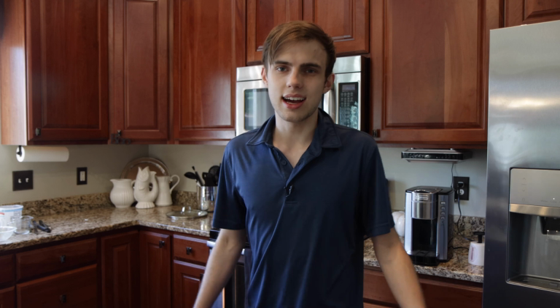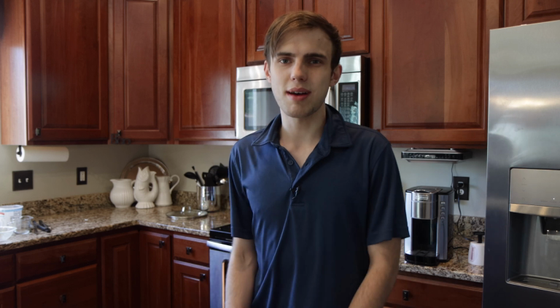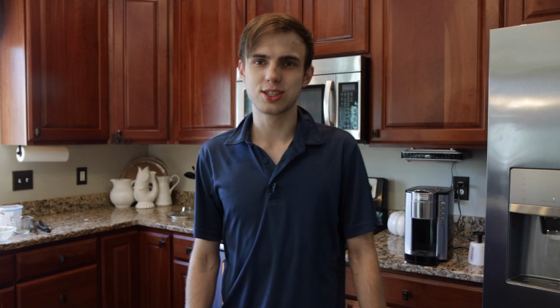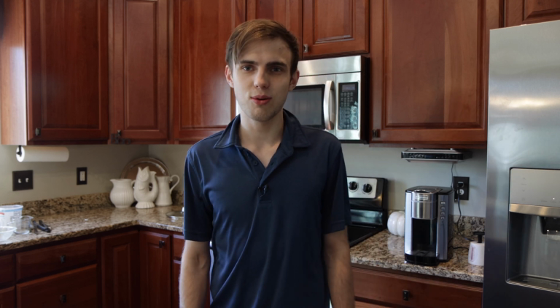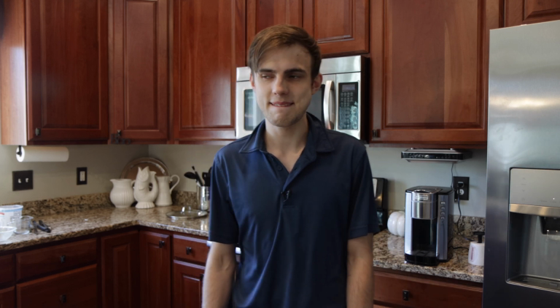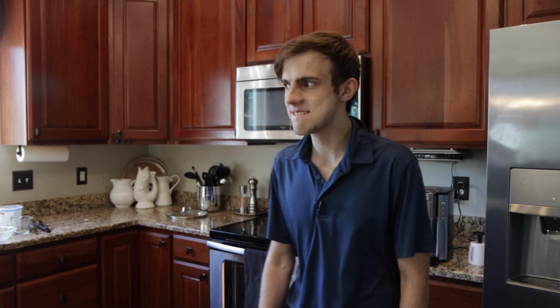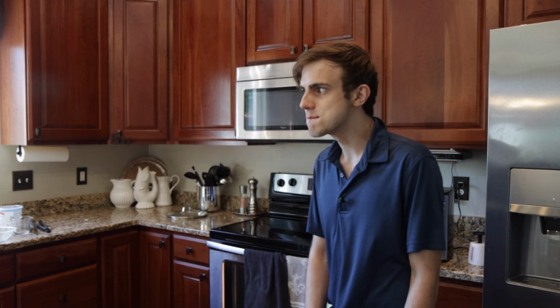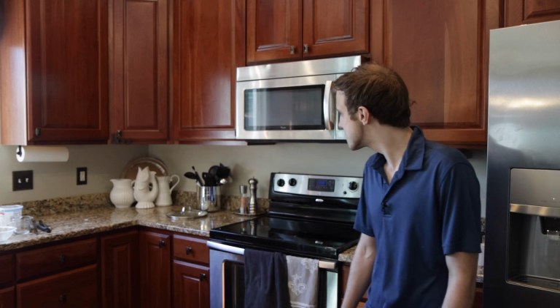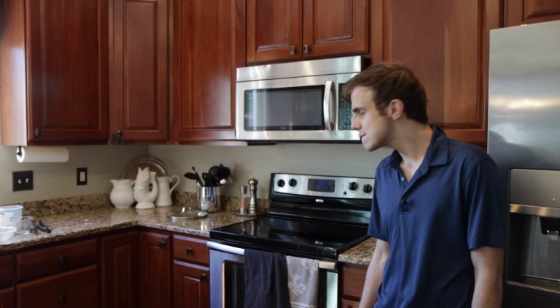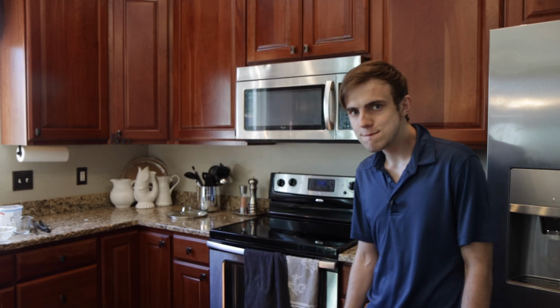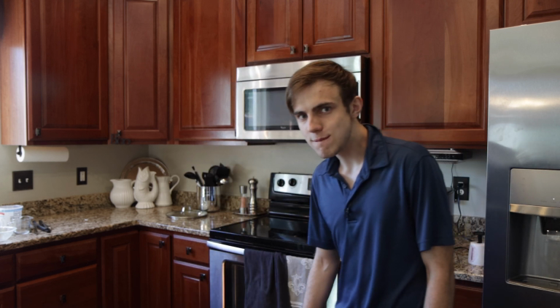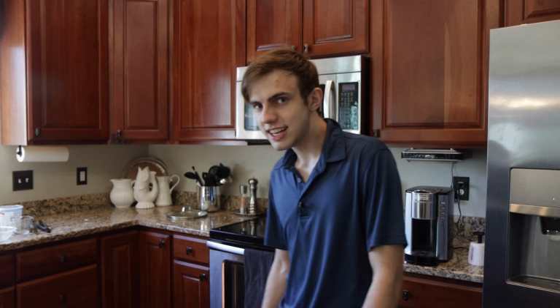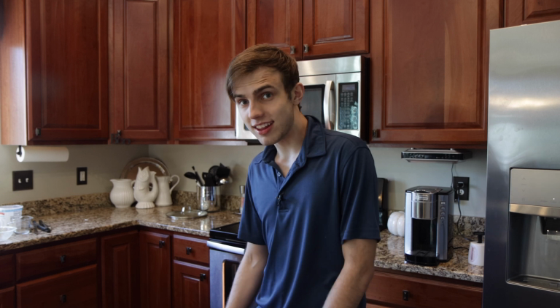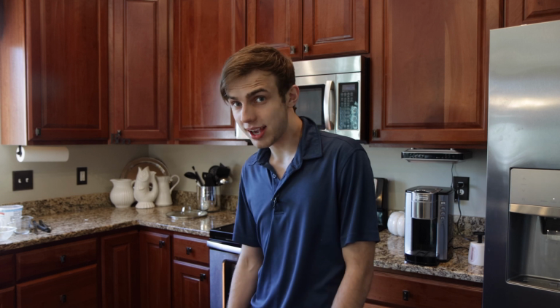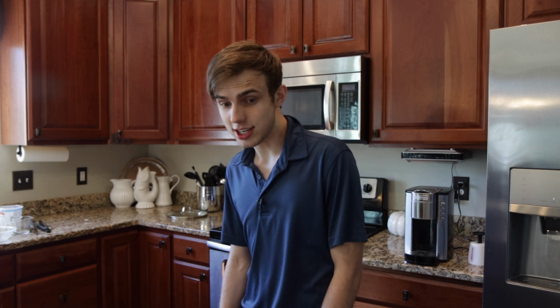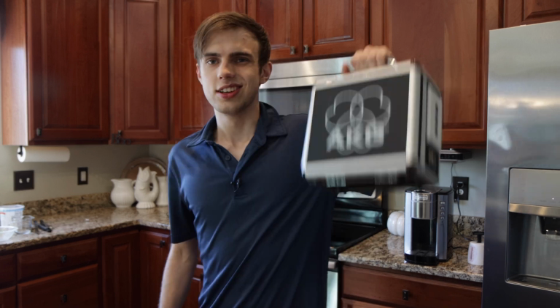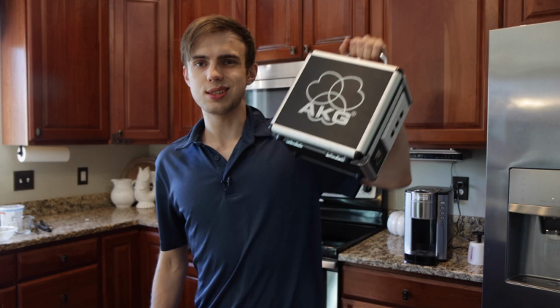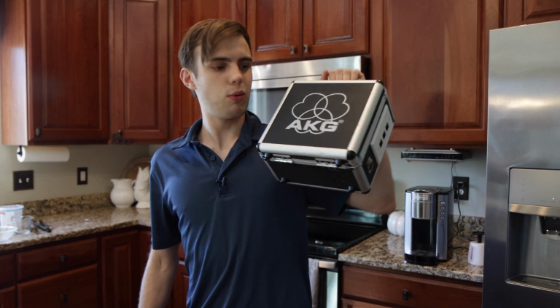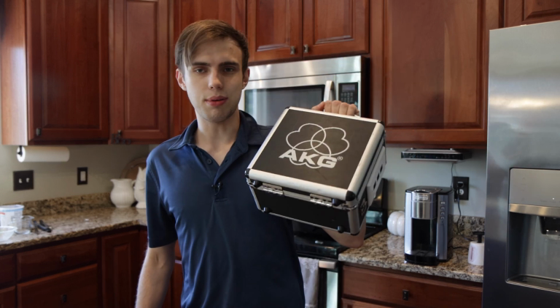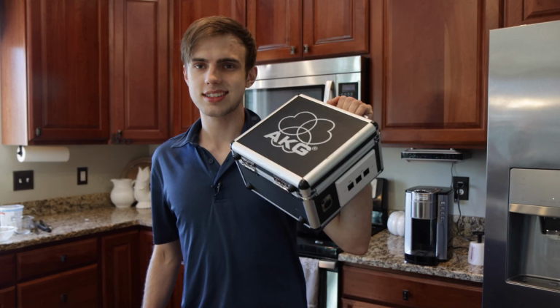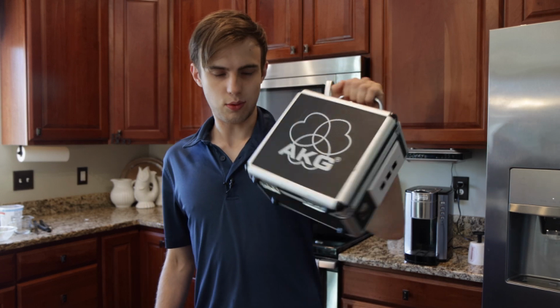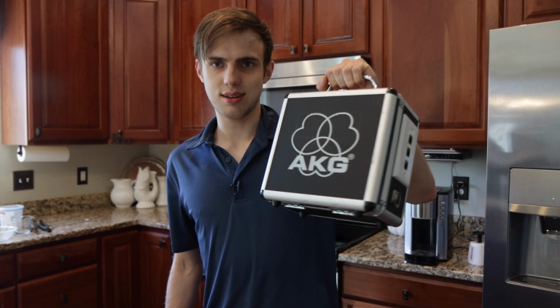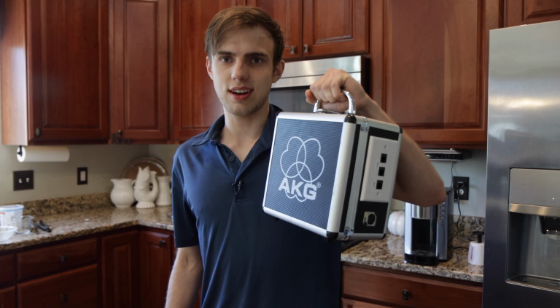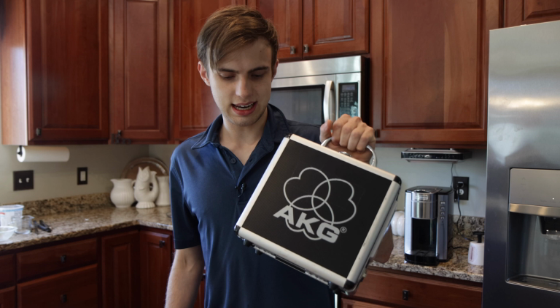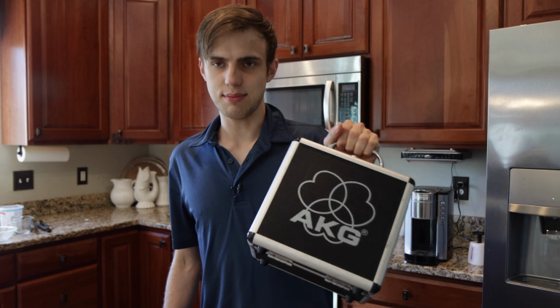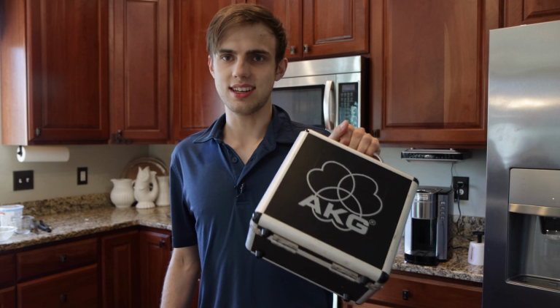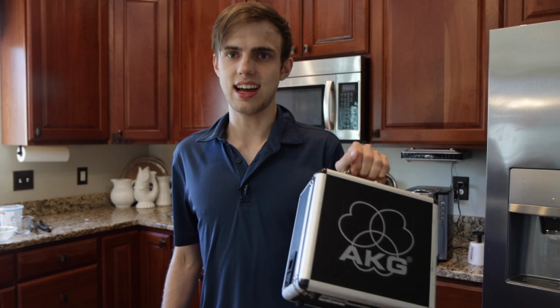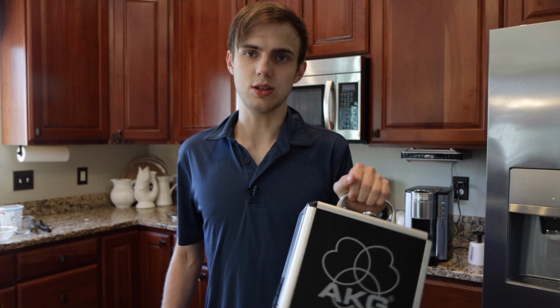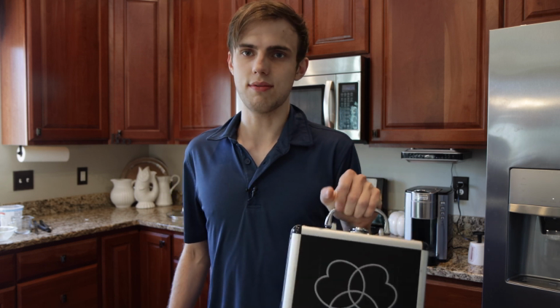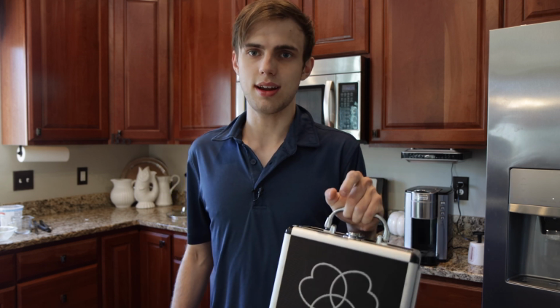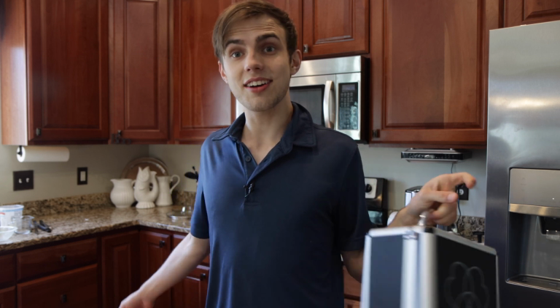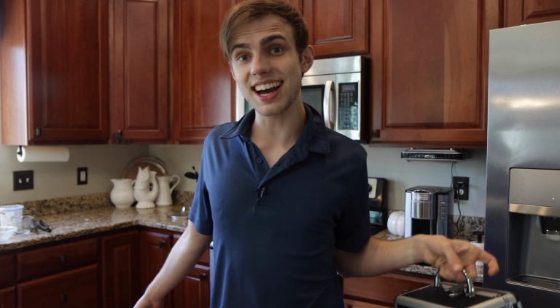Hey guys, welcome back to my studio — definitely not my kitchen. So this is my network in a box. Wasn't going to make a video about it, but then my buddy said that's cool, you should make a video about it. So here I am.